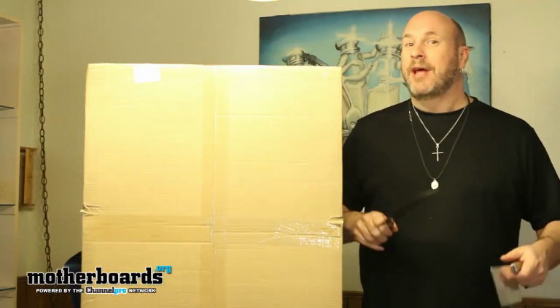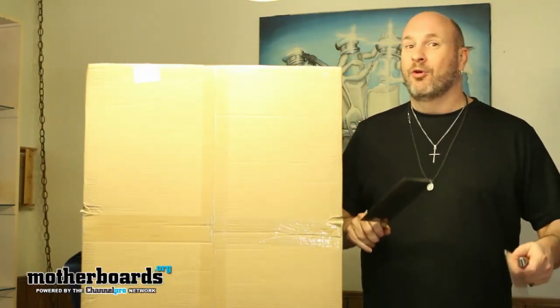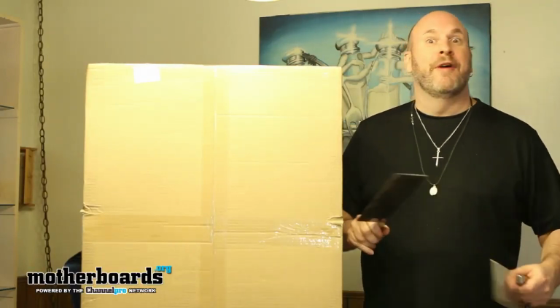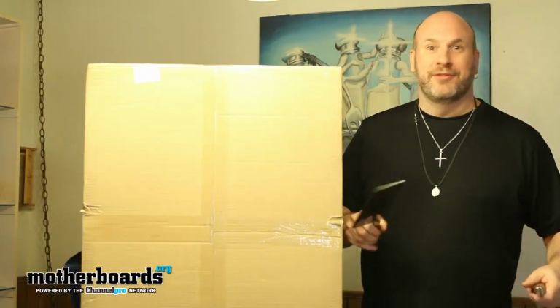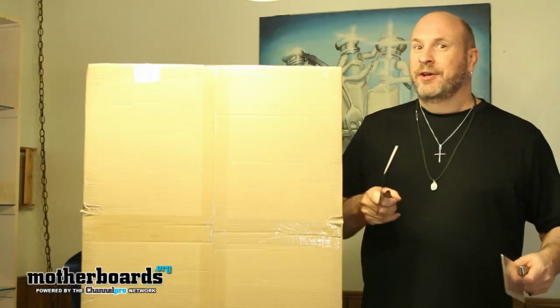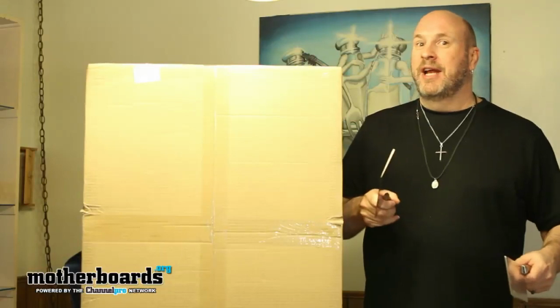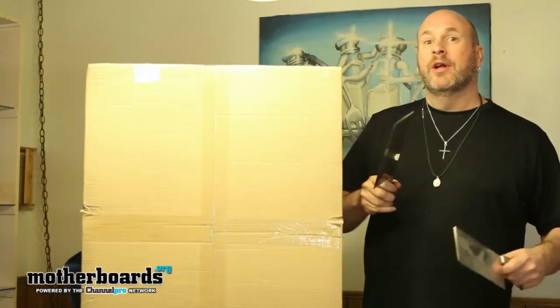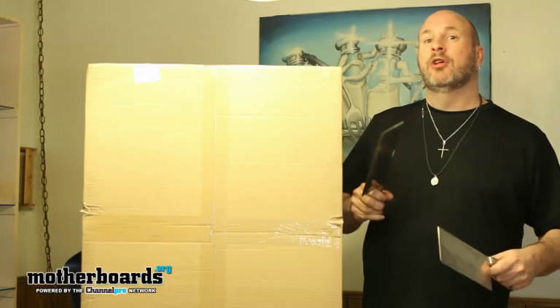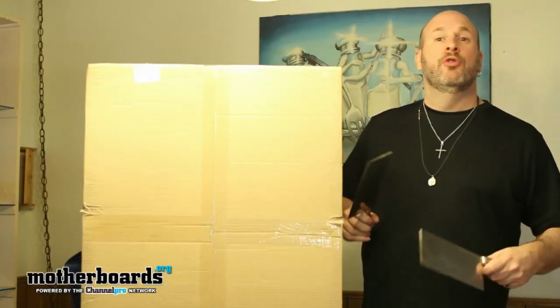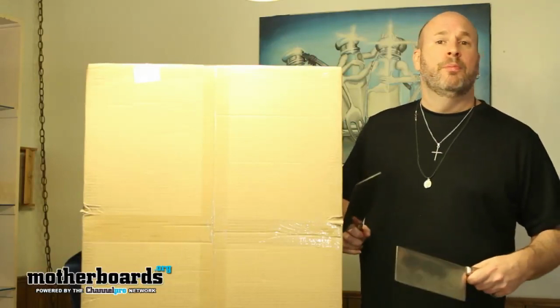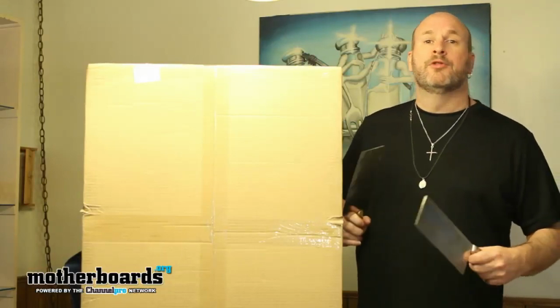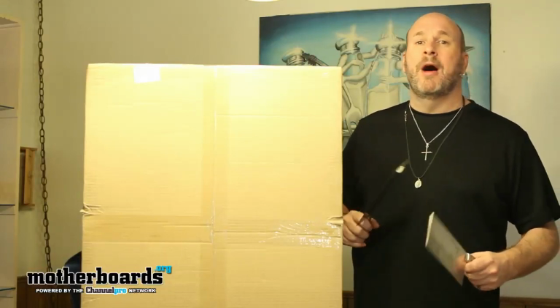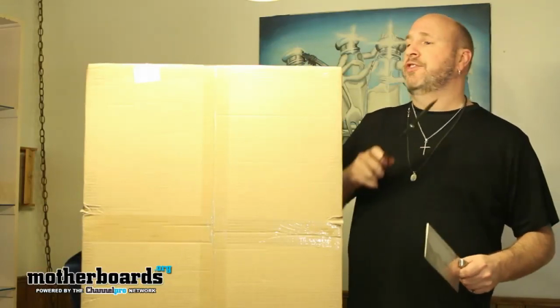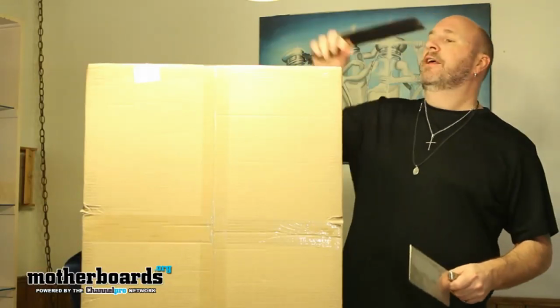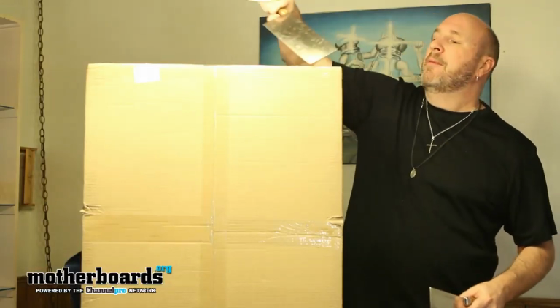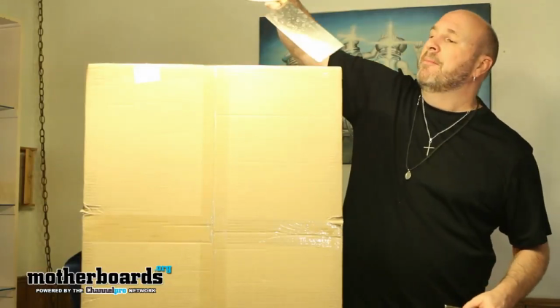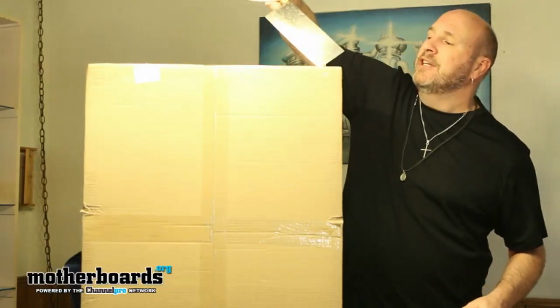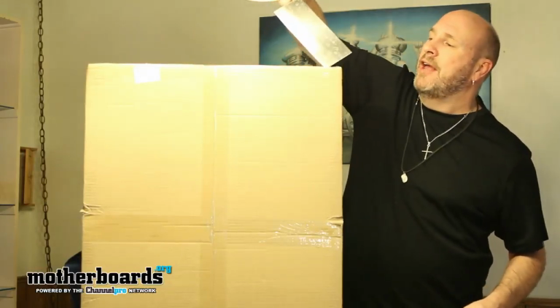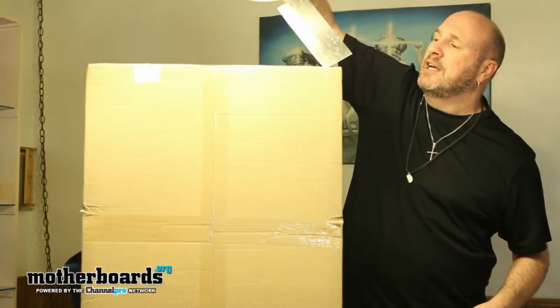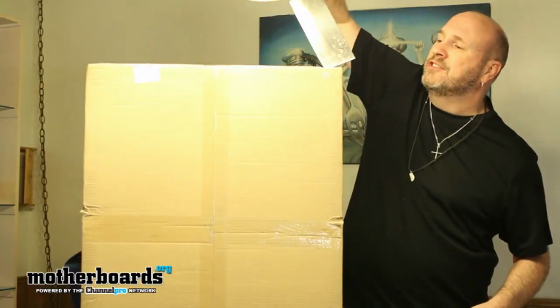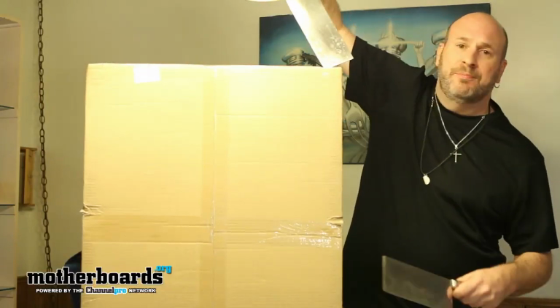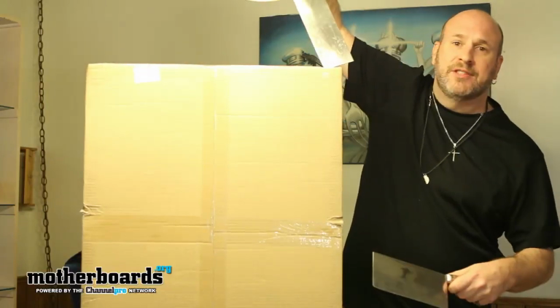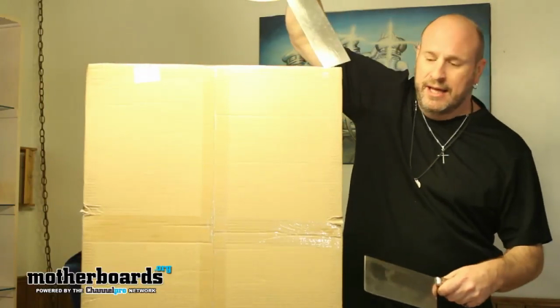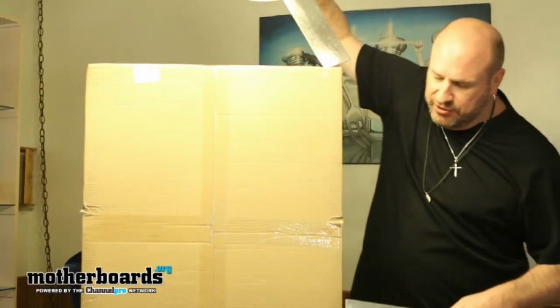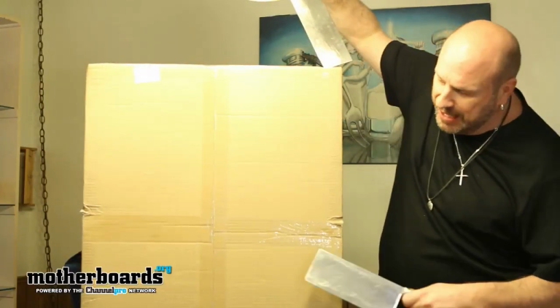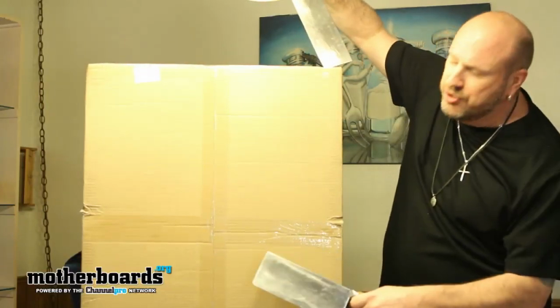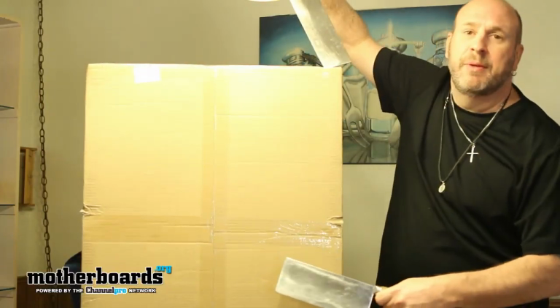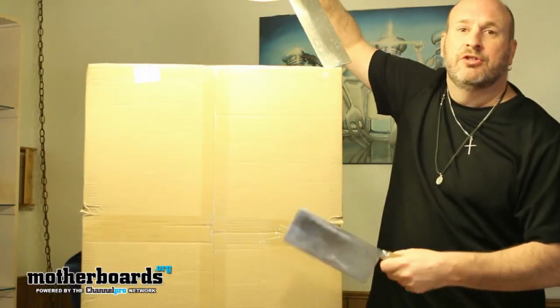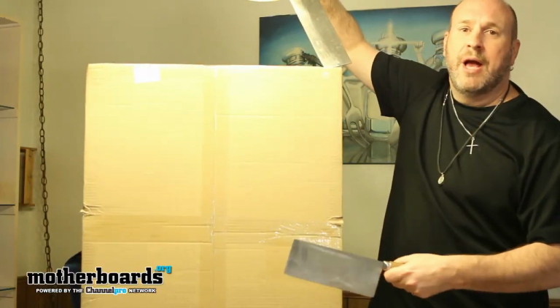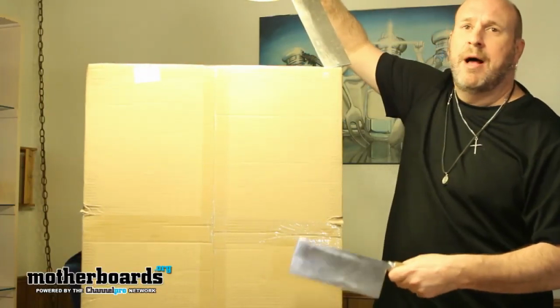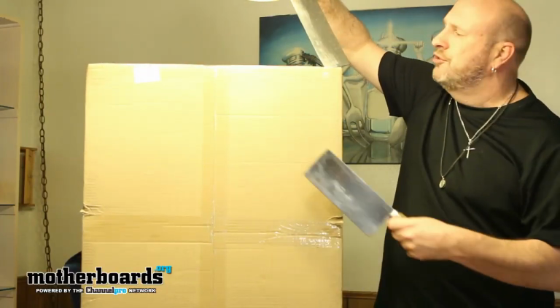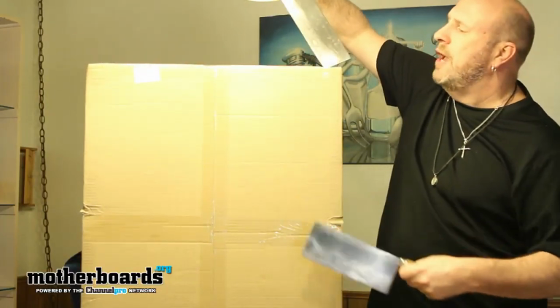Today we're going to take a look at their new product: the triple monitor stand. I left it inside this box because this is actually how it was shipped to me, so if you buy it, this shows you how it'll come shipped to you.